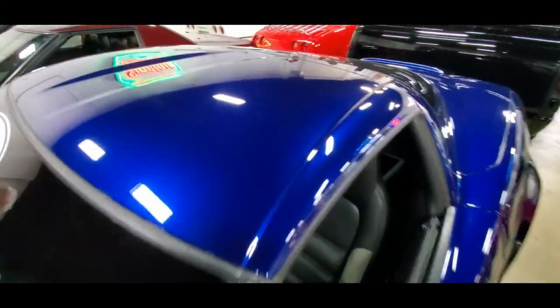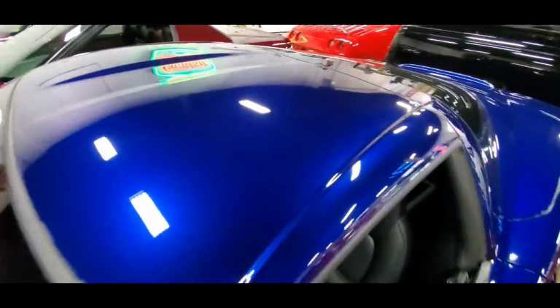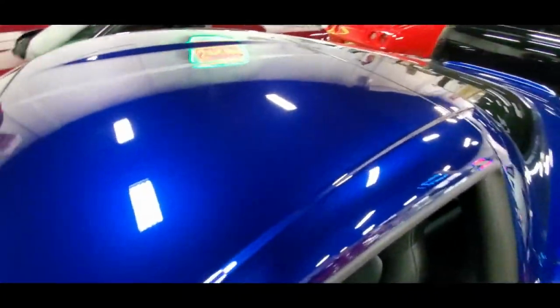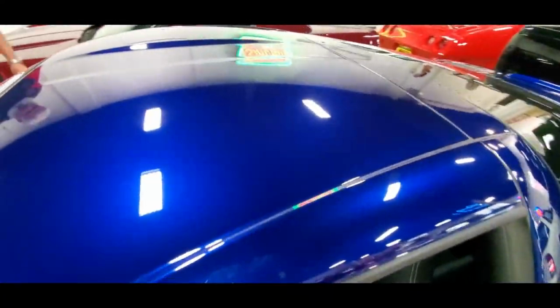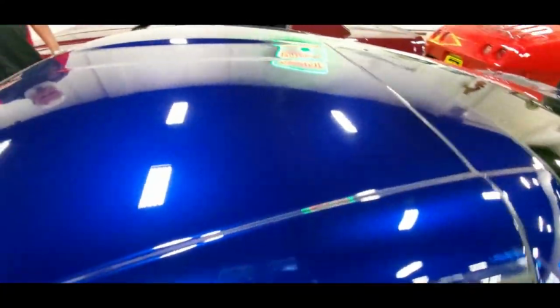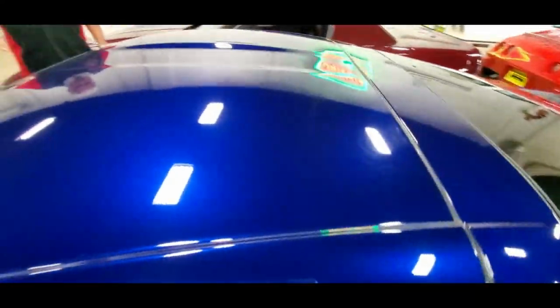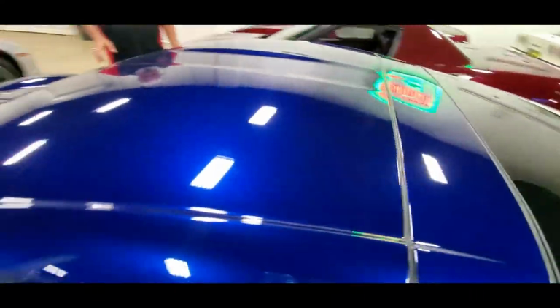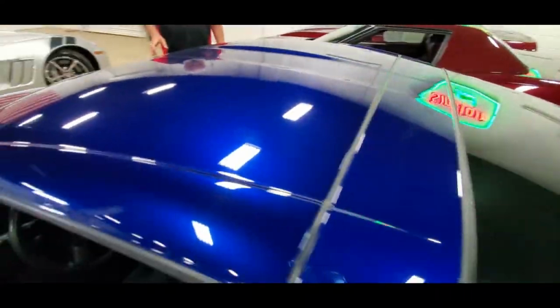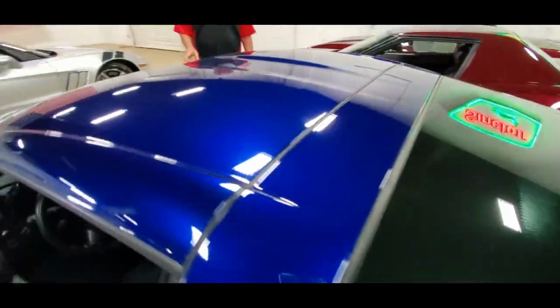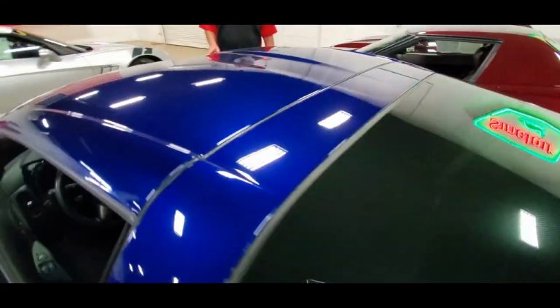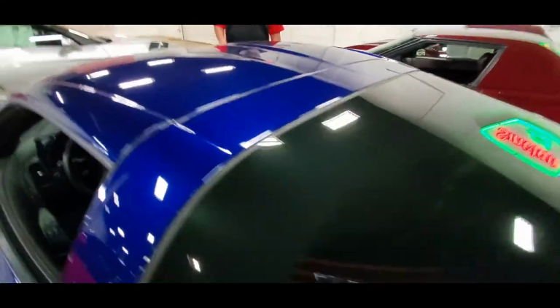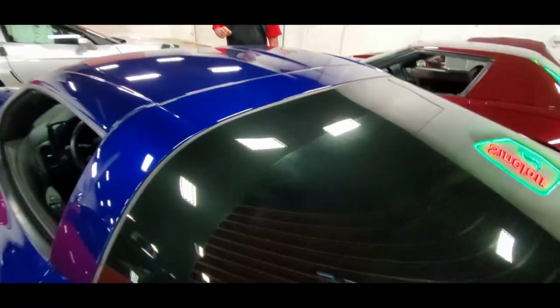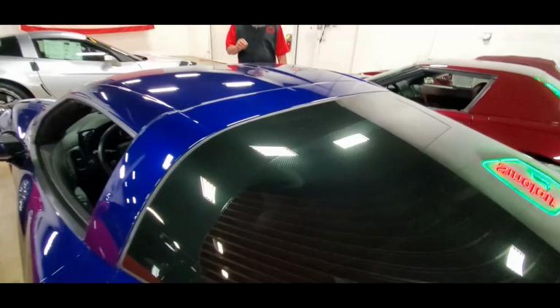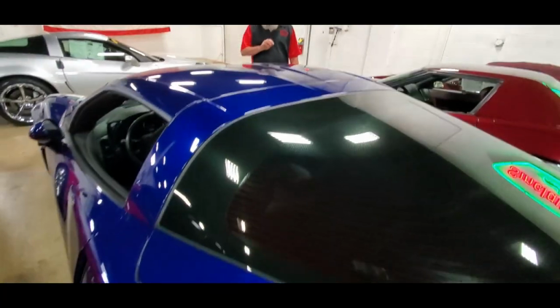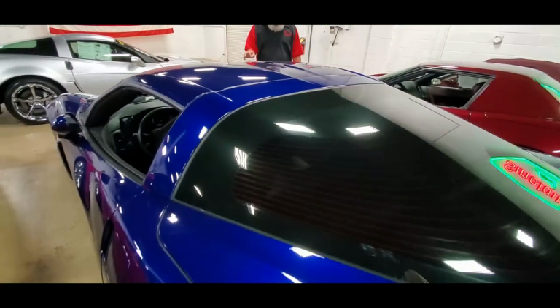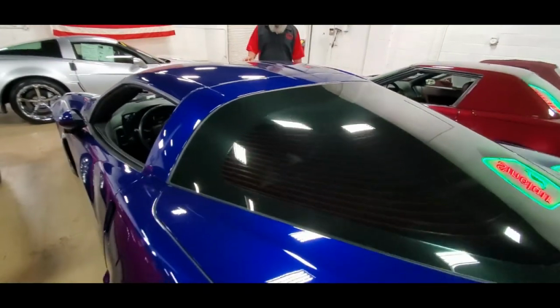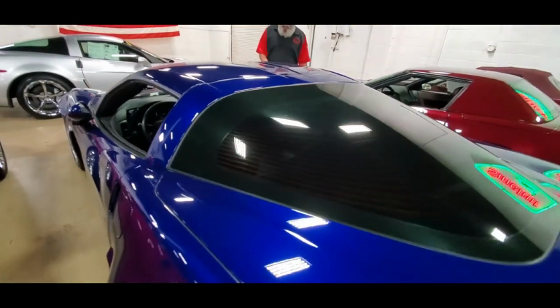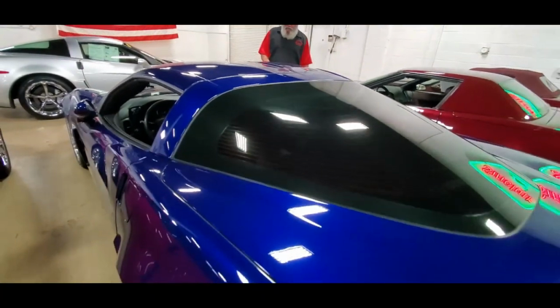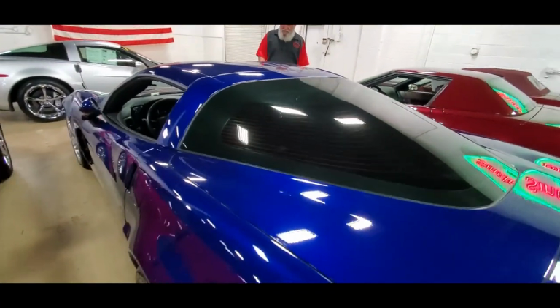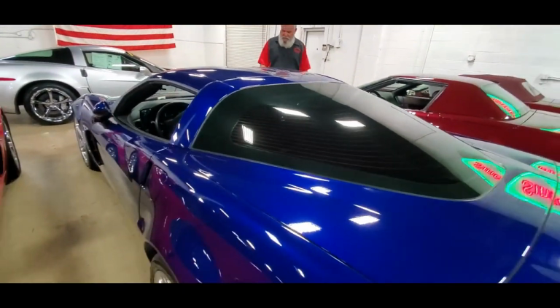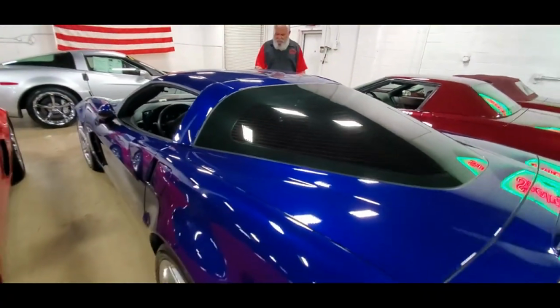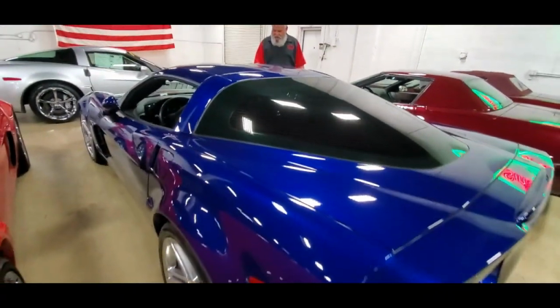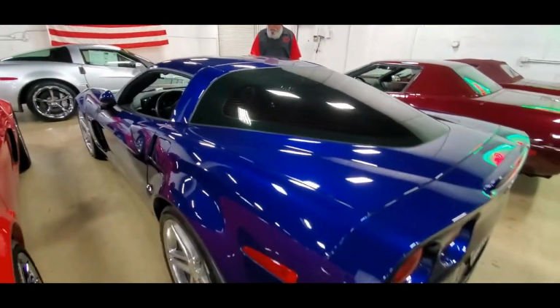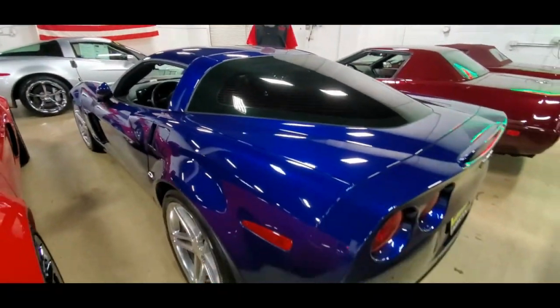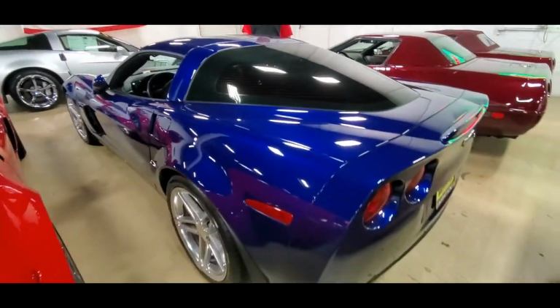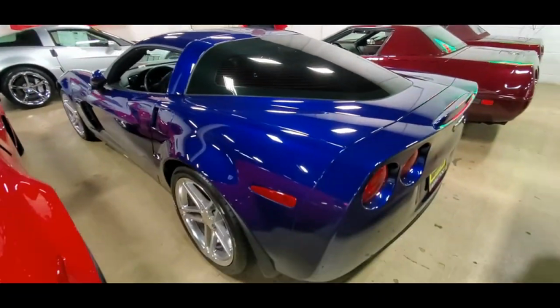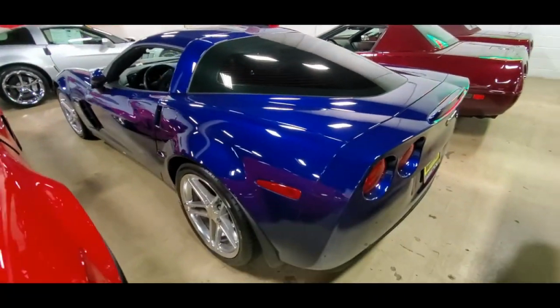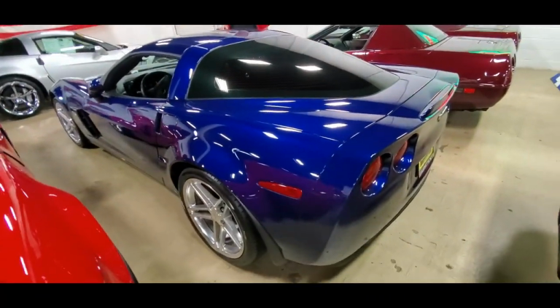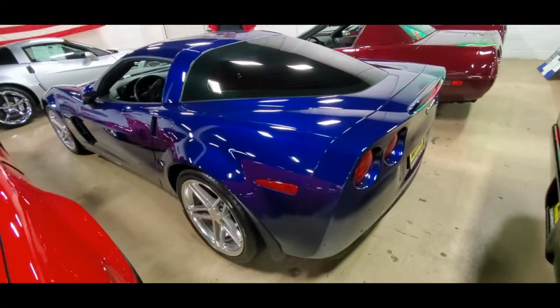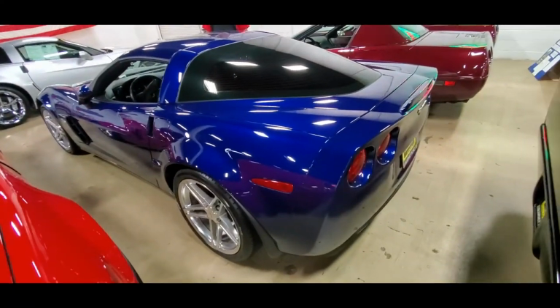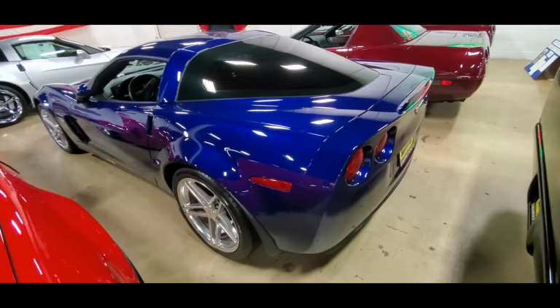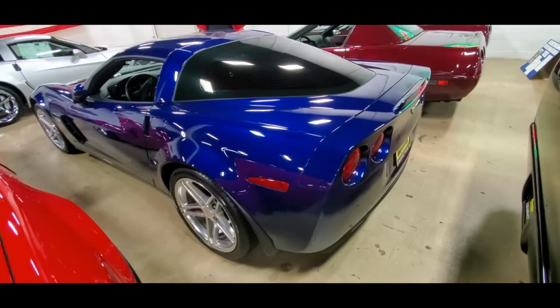This one's got the manual transmission like all Z06s do. It's going to deliver a very high-performance driving experience with the 505 horsepower LS7 engine.